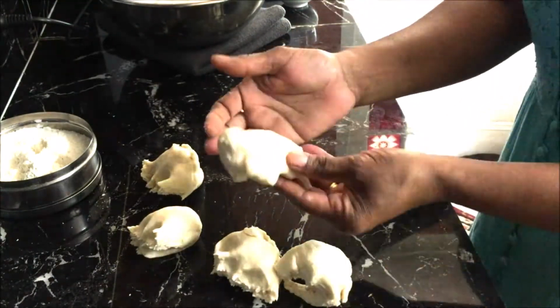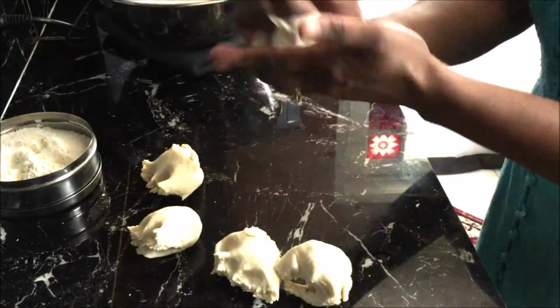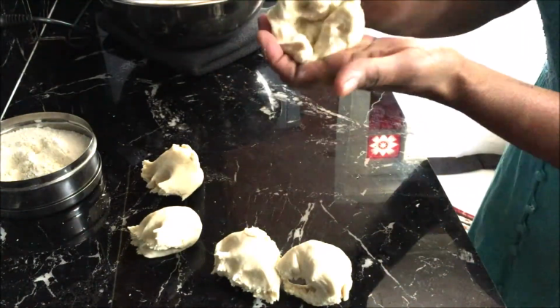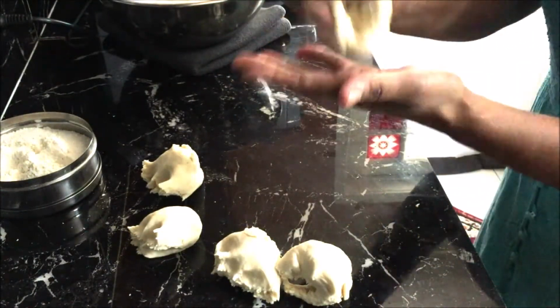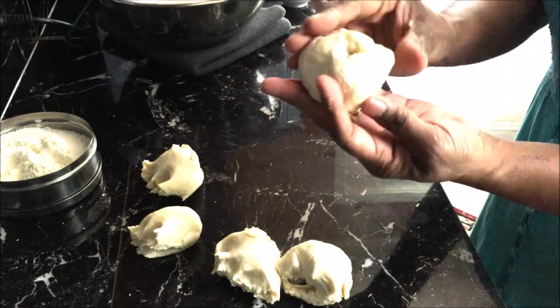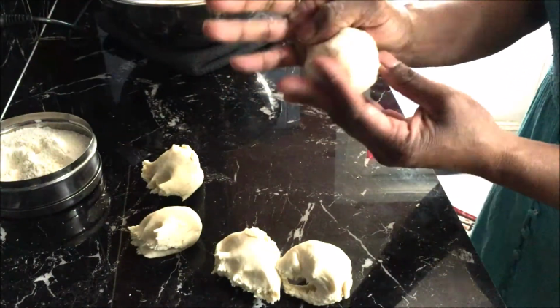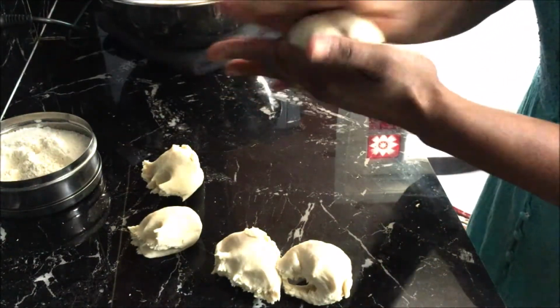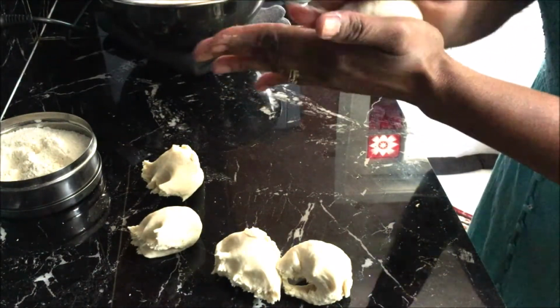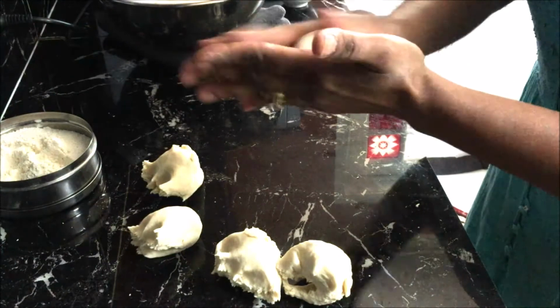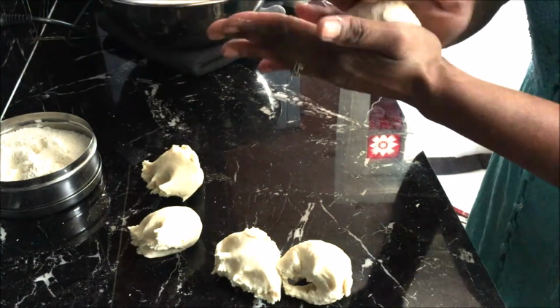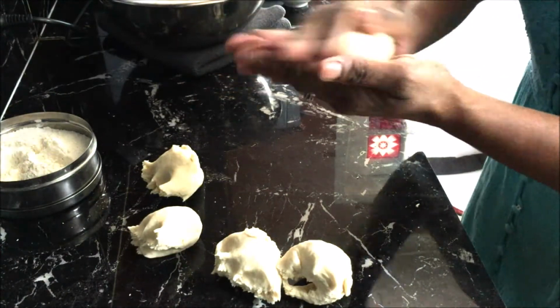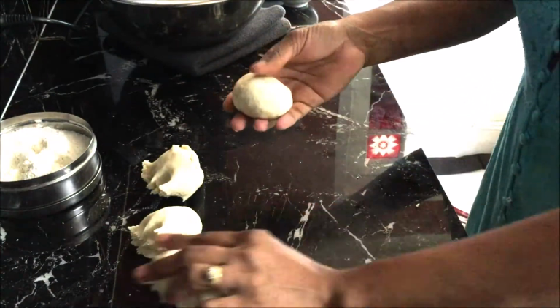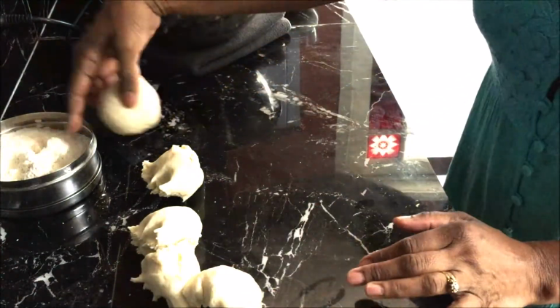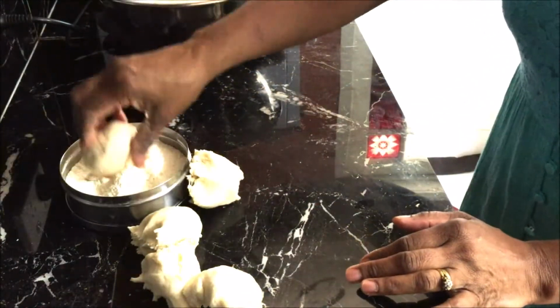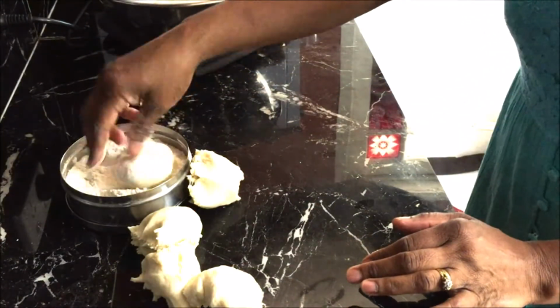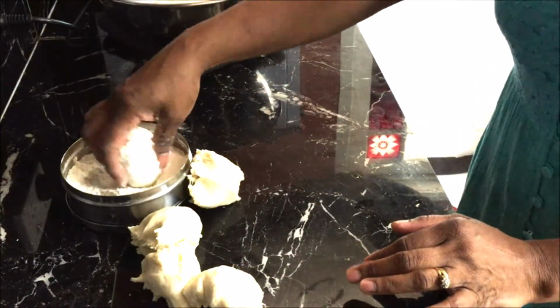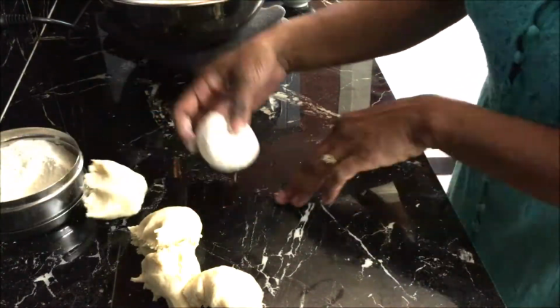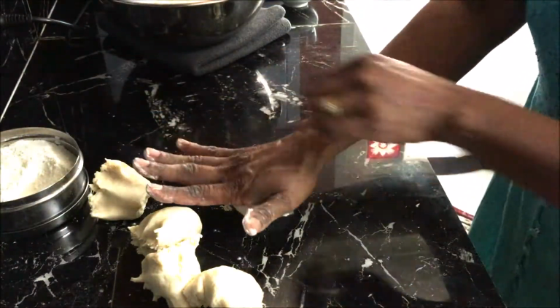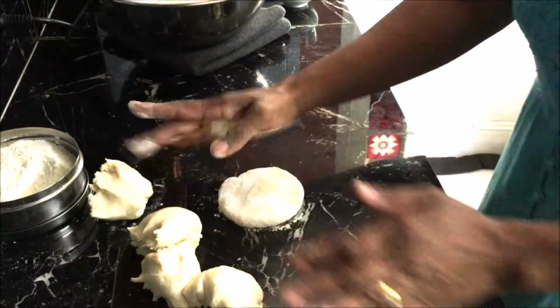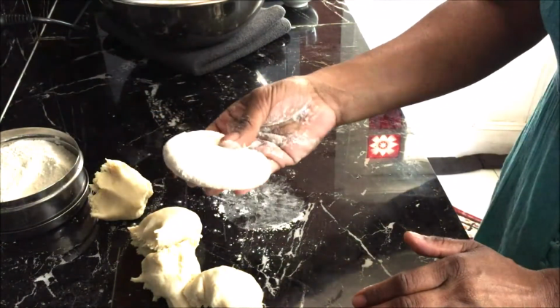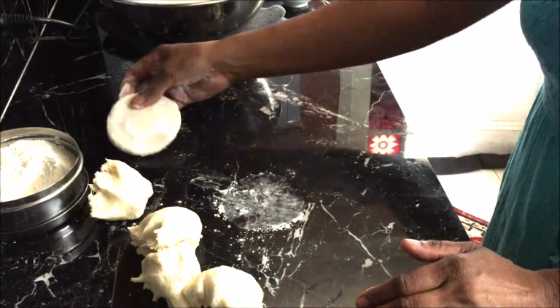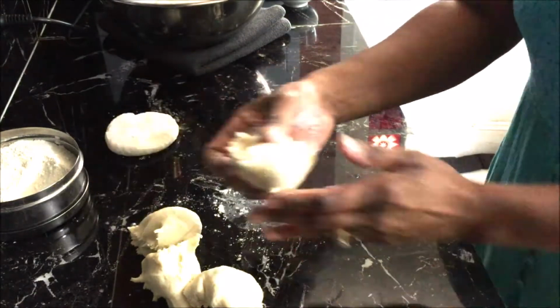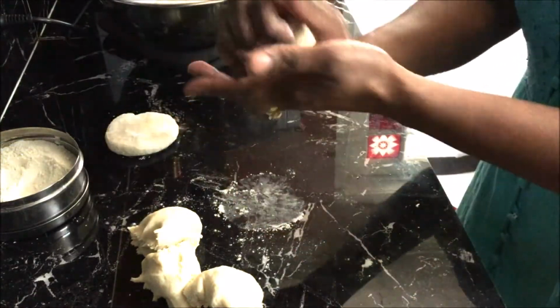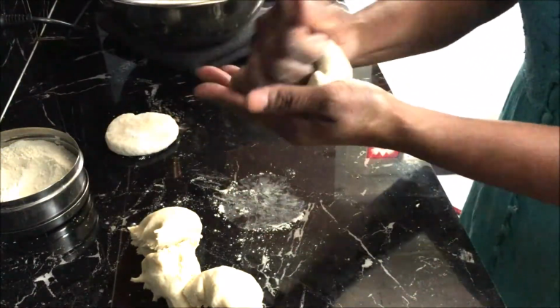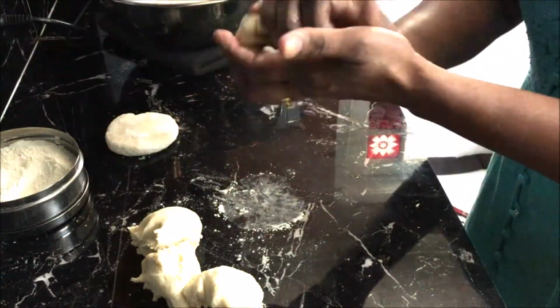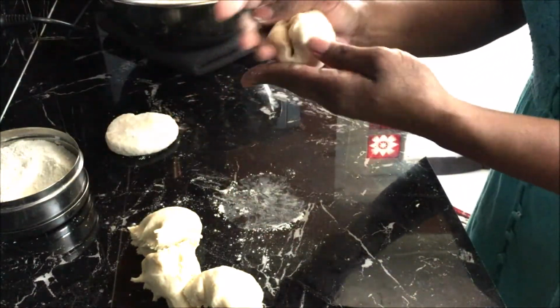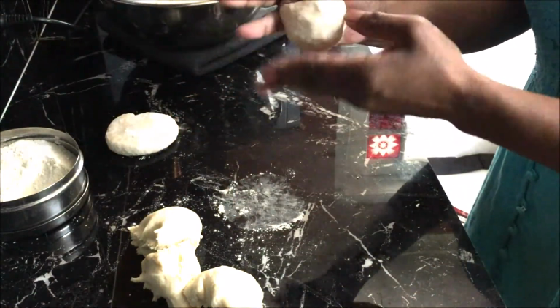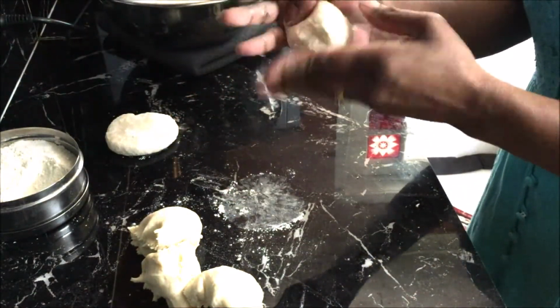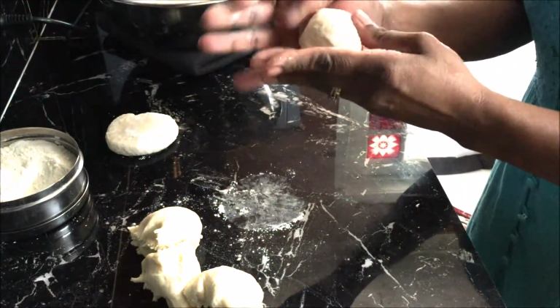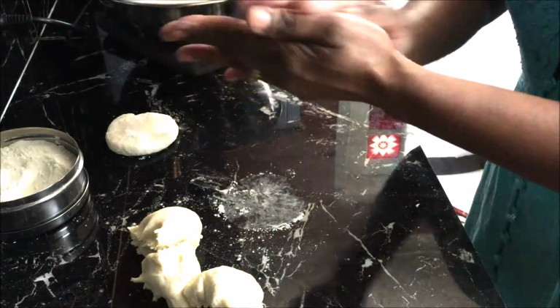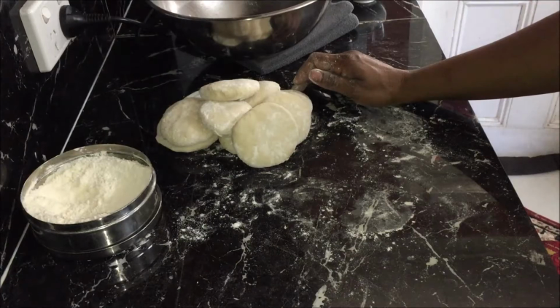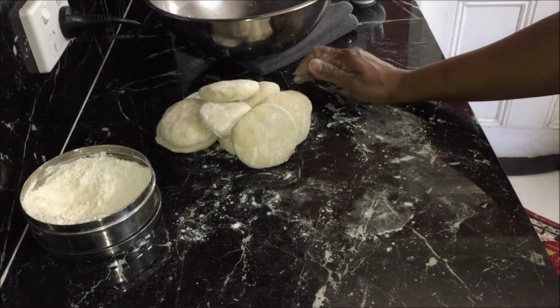Take one dough piece at a time, roll it into a ball, coat it with the dry flour and flatten it slightly. Repeat this with the remaining dough. You should end up with ten flattened balls.